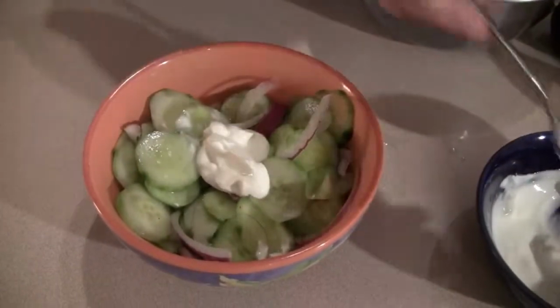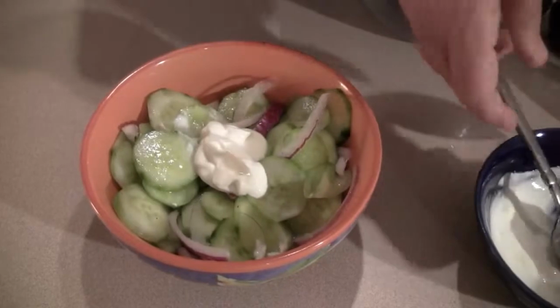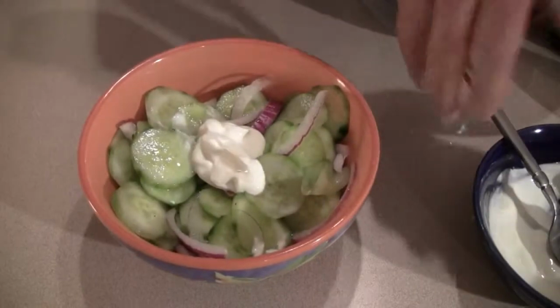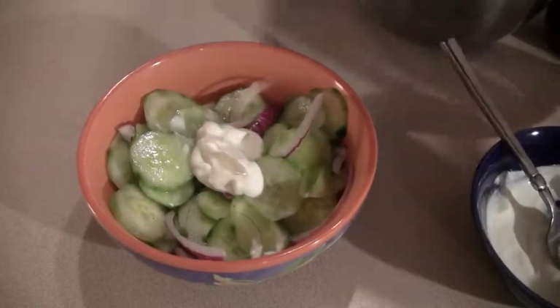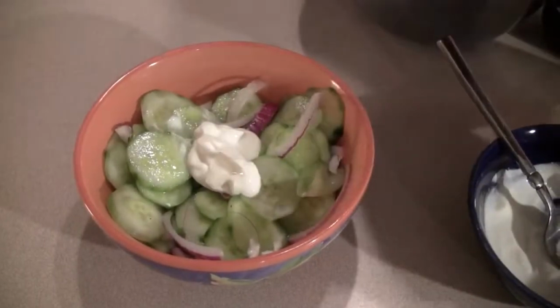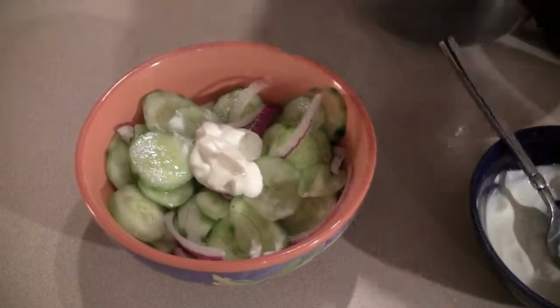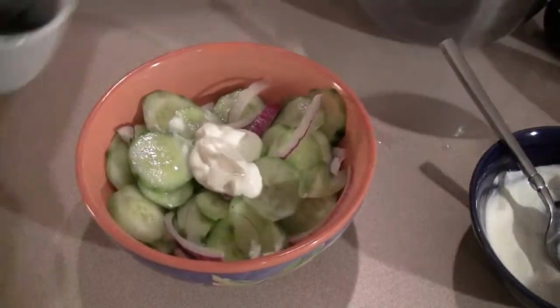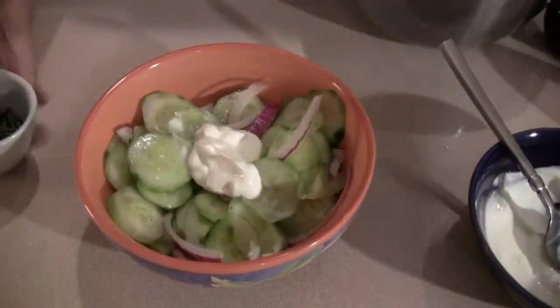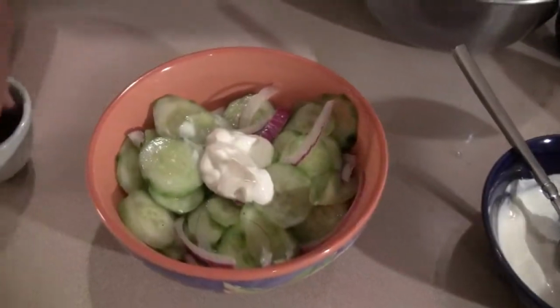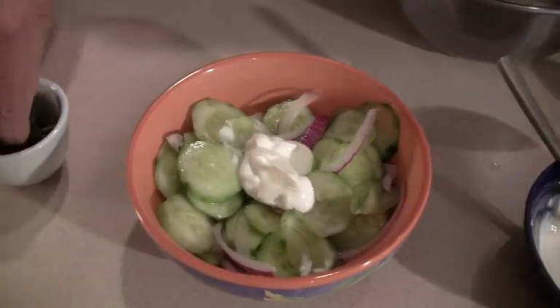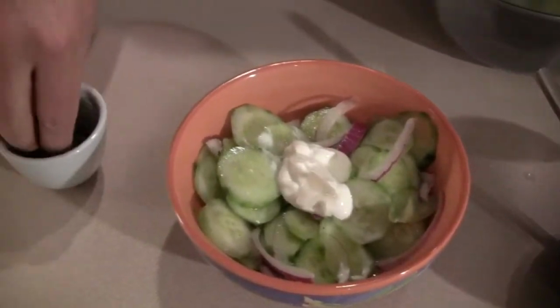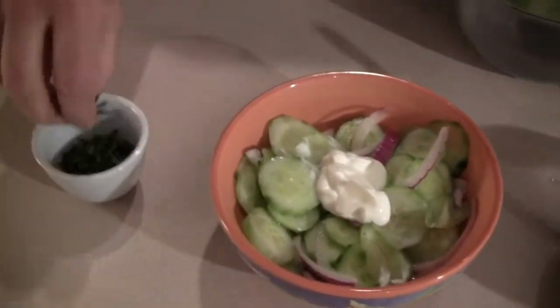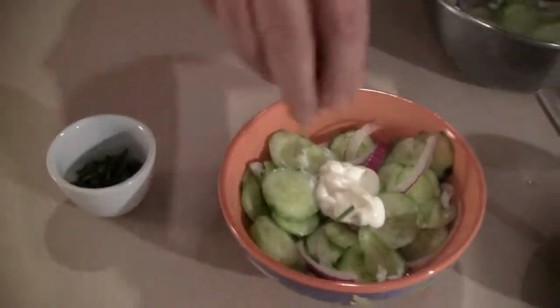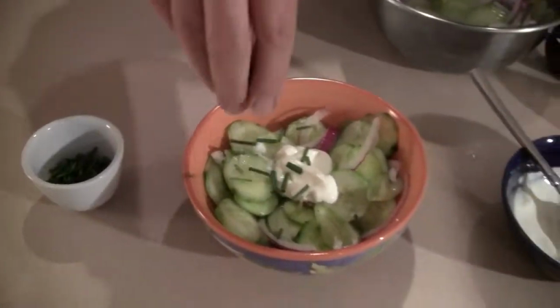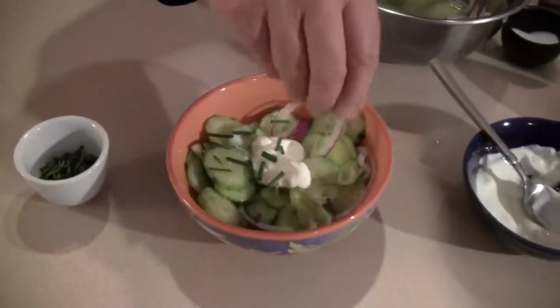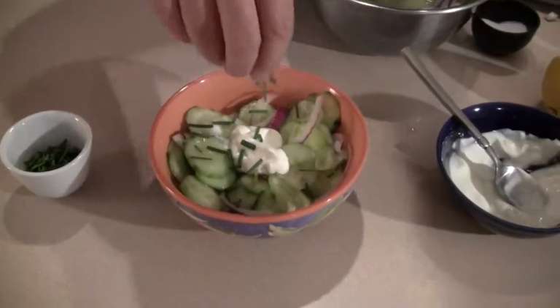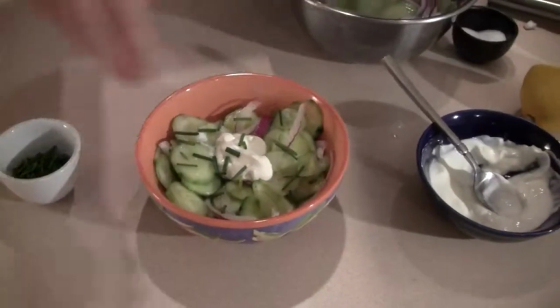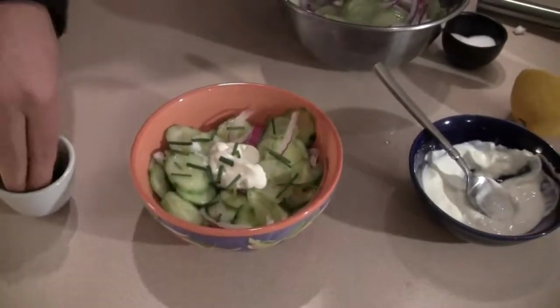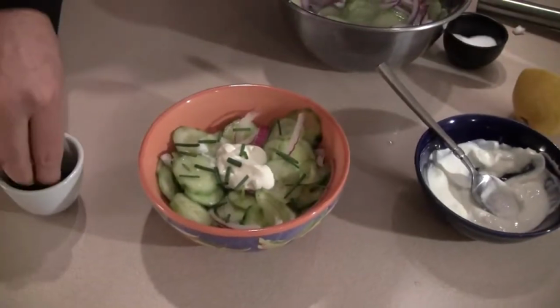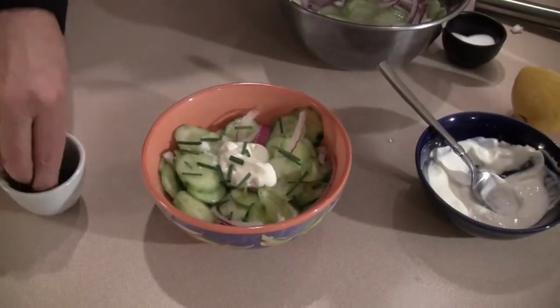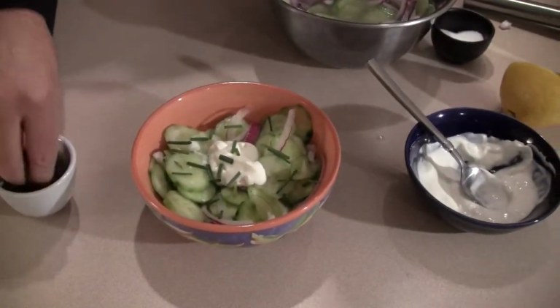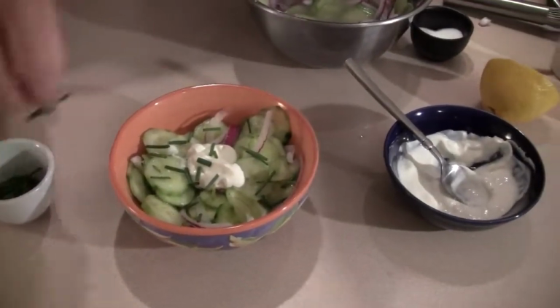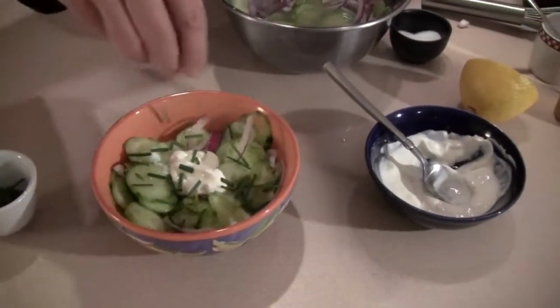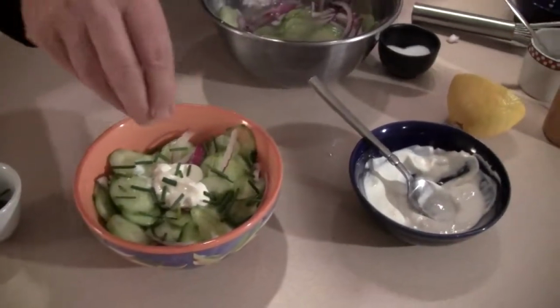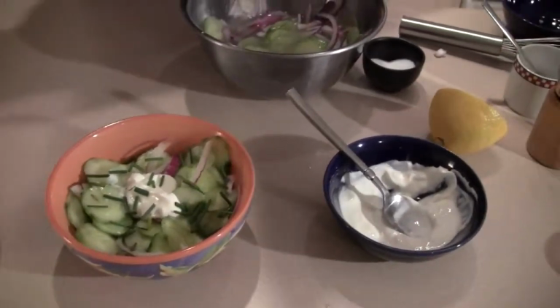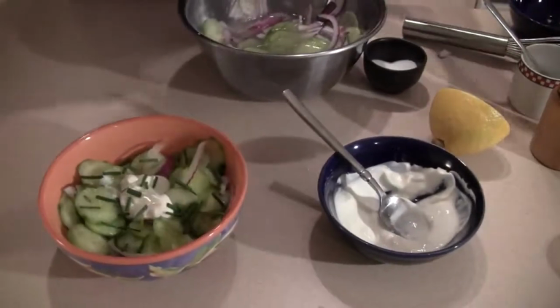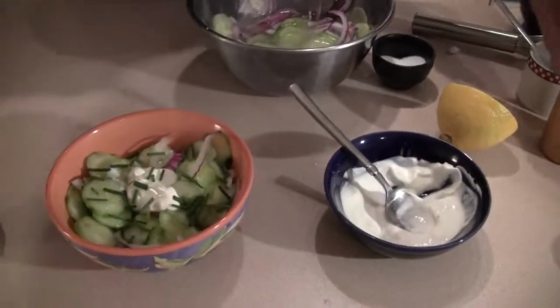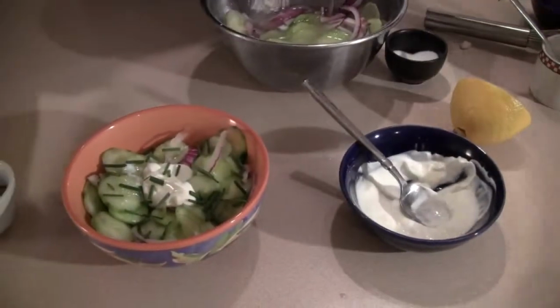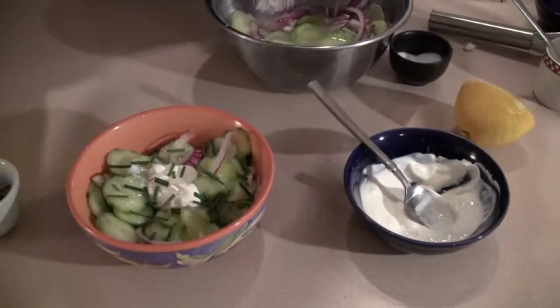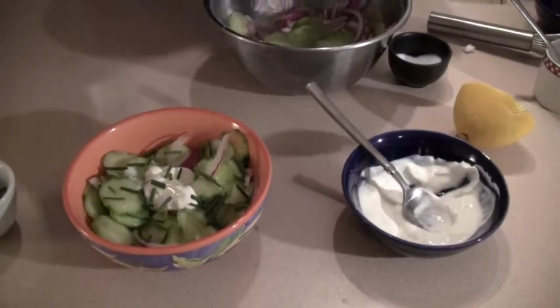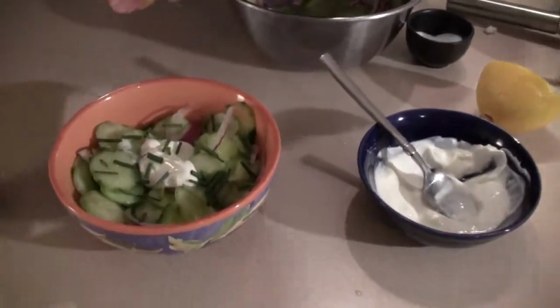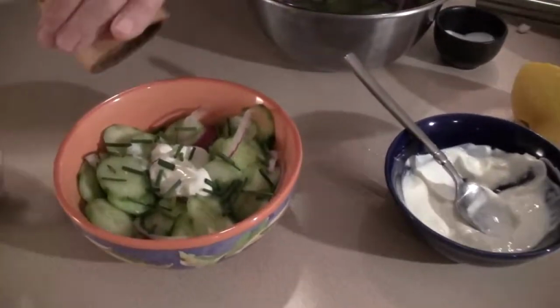Now I'm going to add a little bit of sour cream on top, and a little bit of fresh chives — that's a decoration, it looks nice. Now comes the fresh pepper.